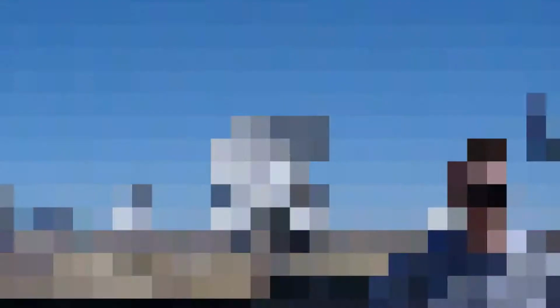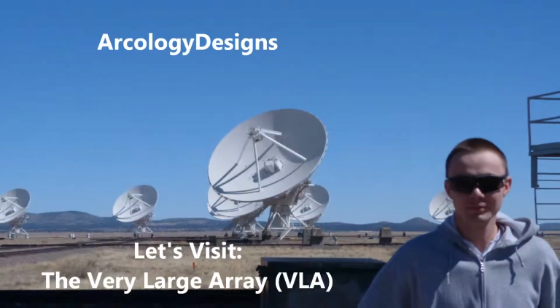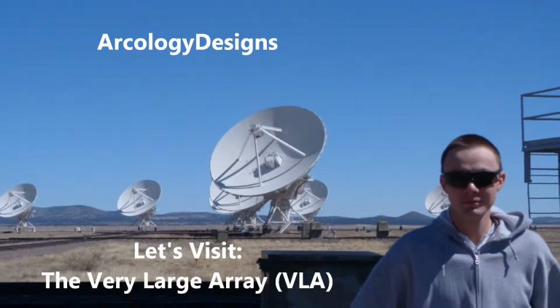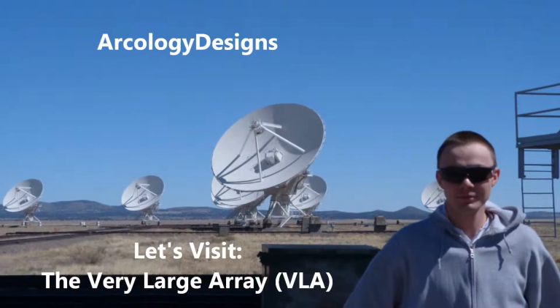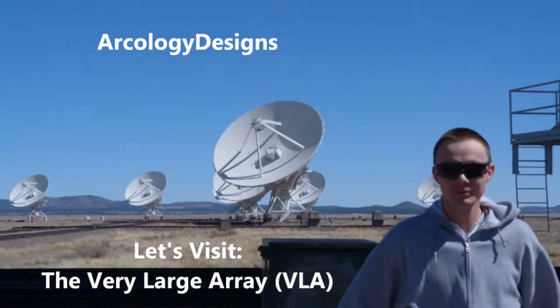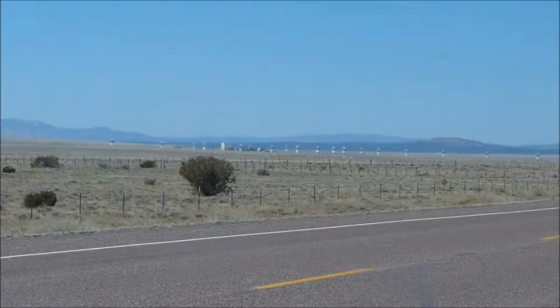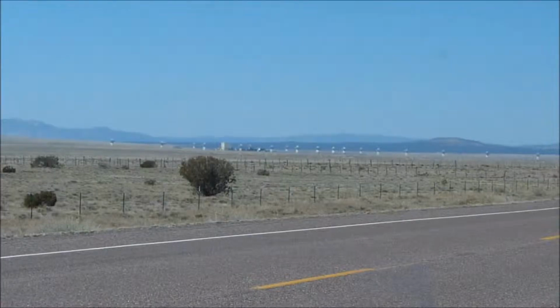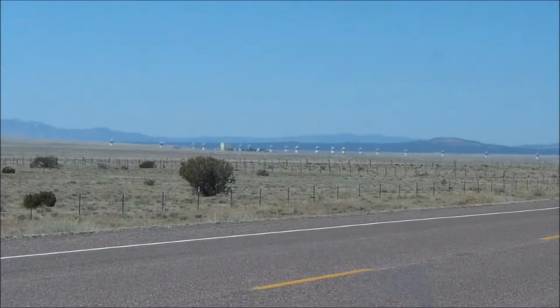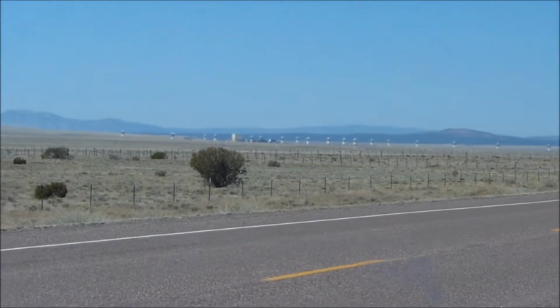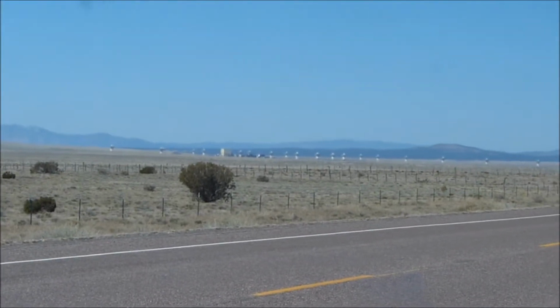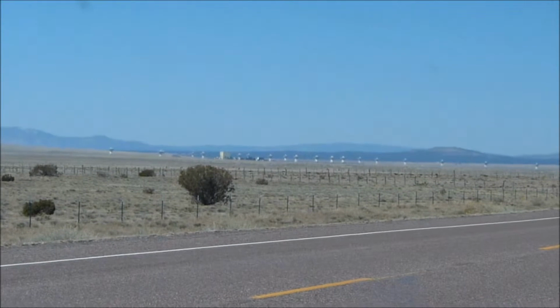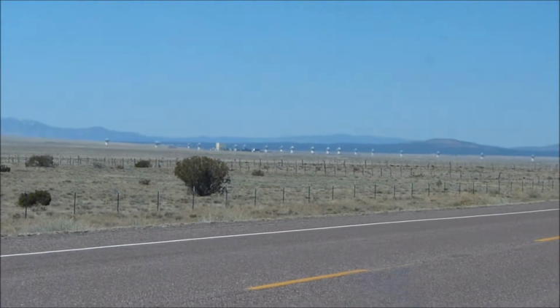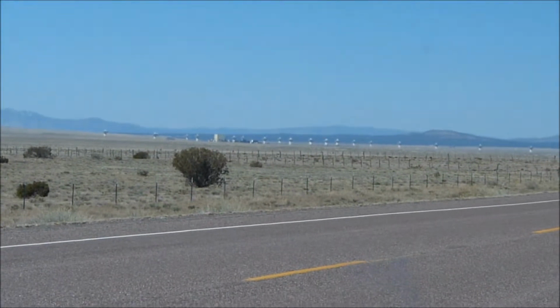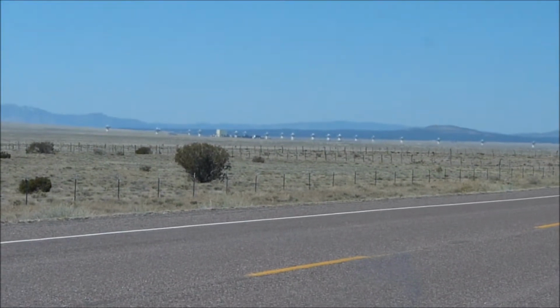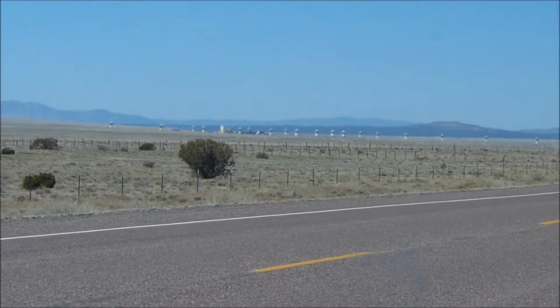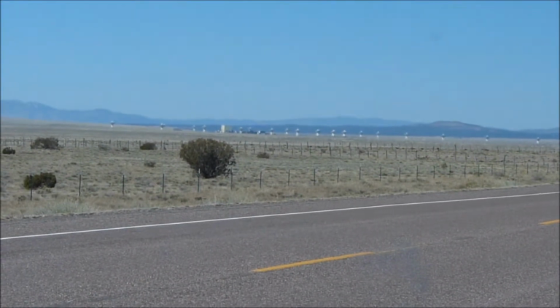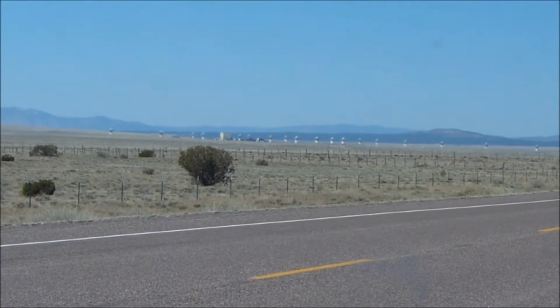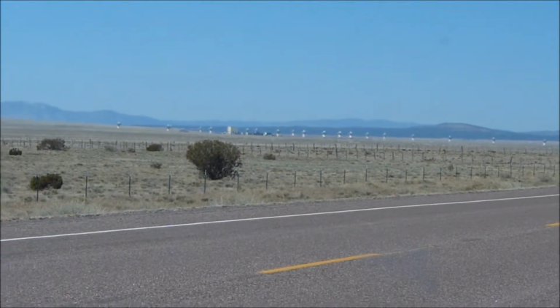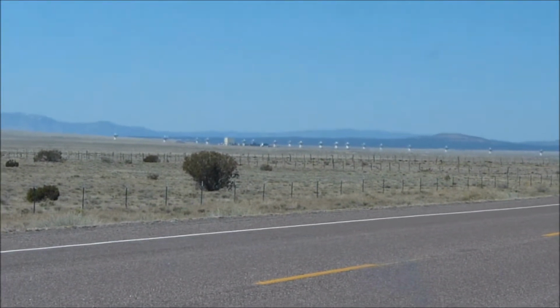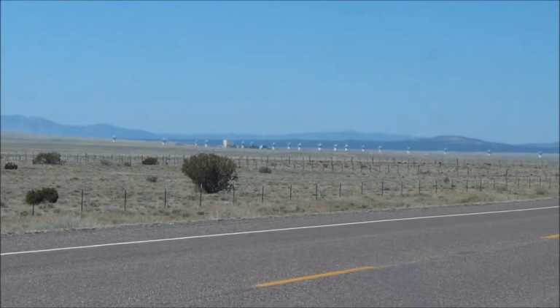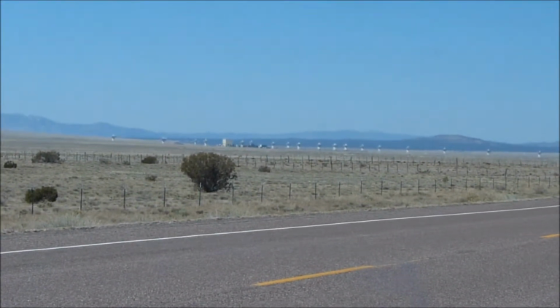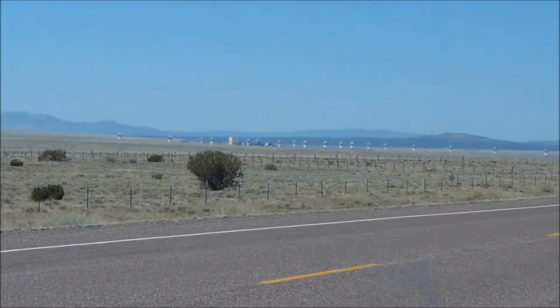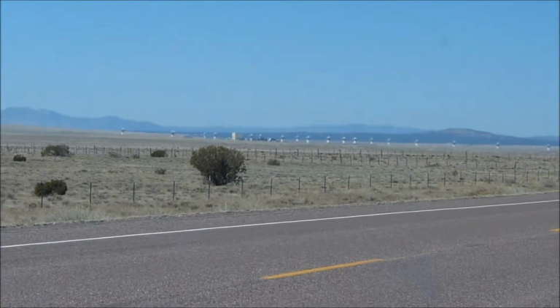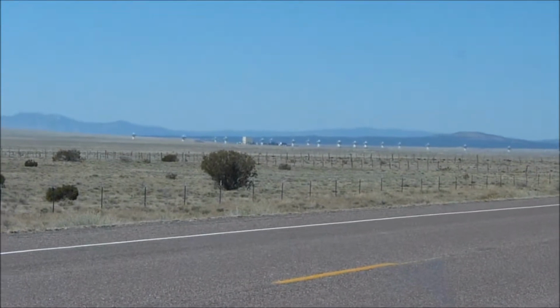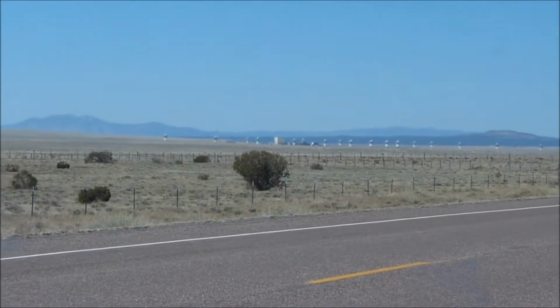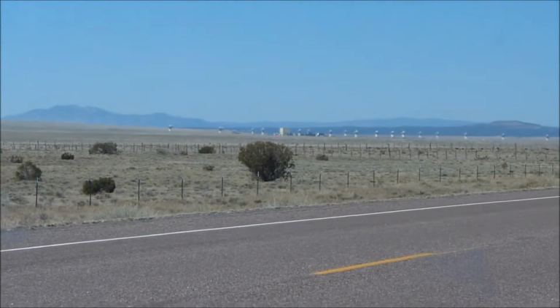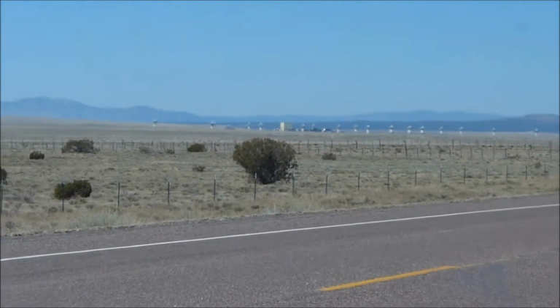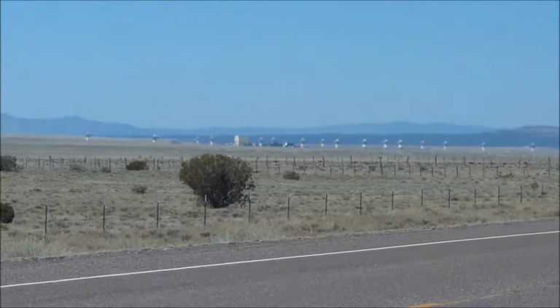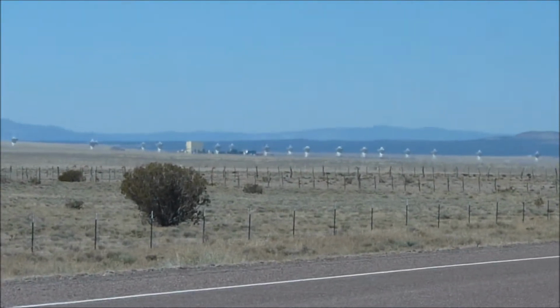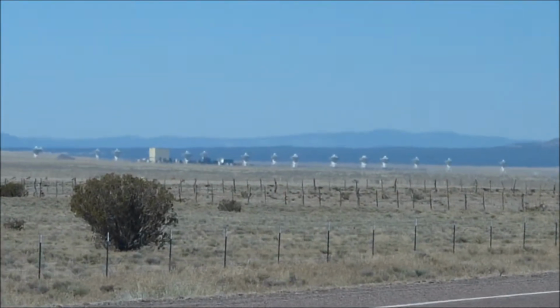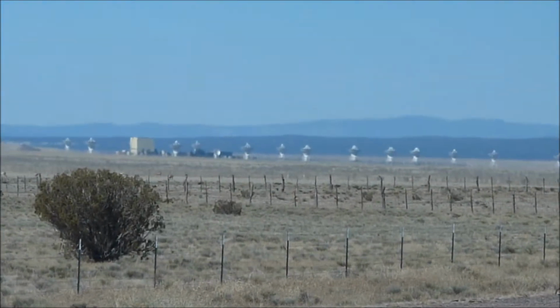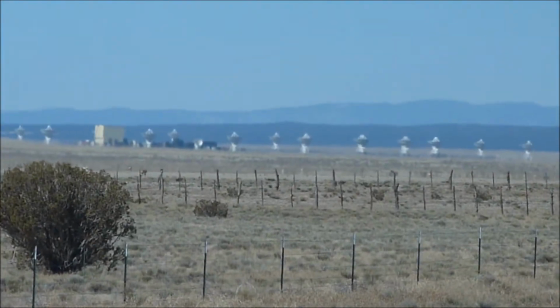Hello everyone, this is your College of Designs, headed to the Very Large Array located somewhere in New Mexico. We're a few miles out, and the dishes look small, but don't let that fool you at all — they're all big and tall once you get up close and personal, which we're about to do in just a bit.